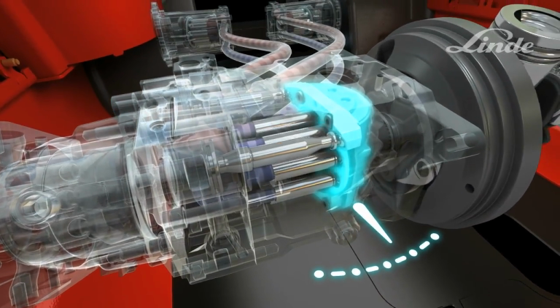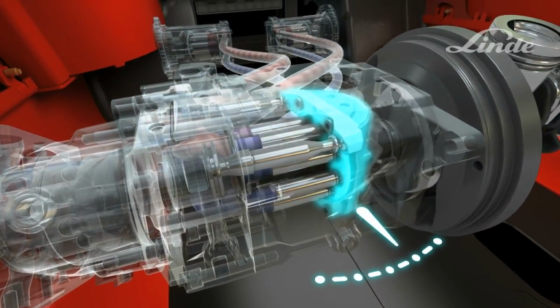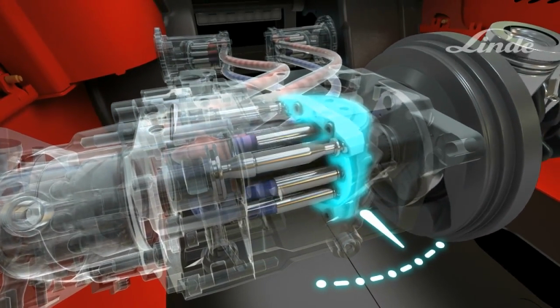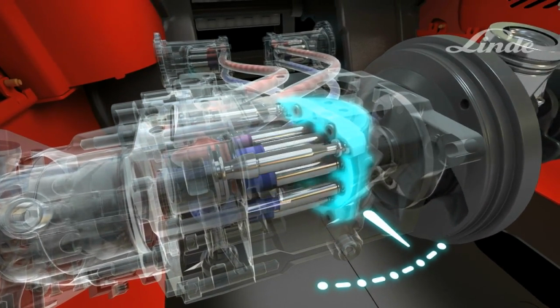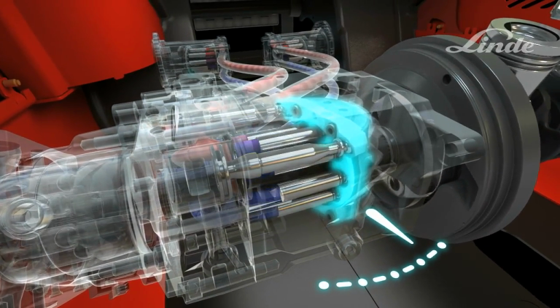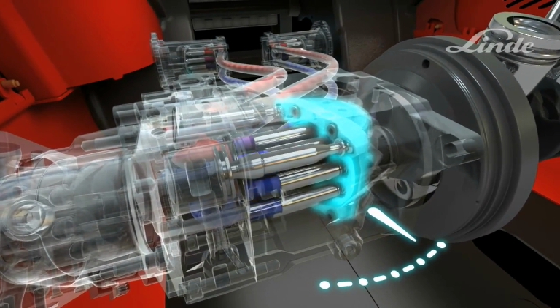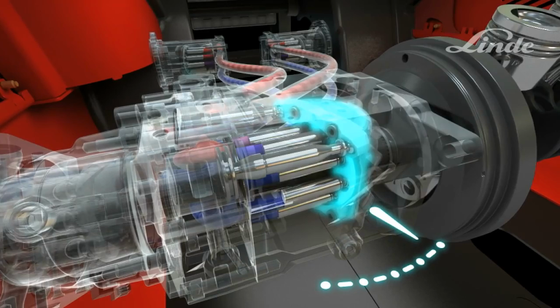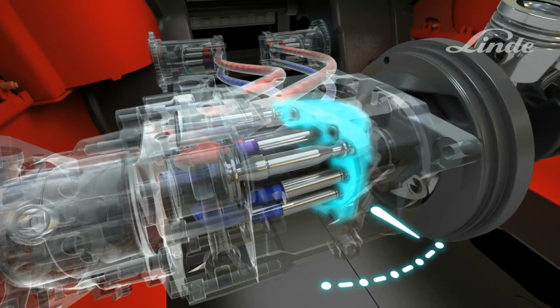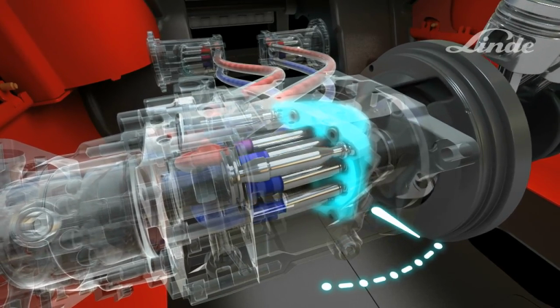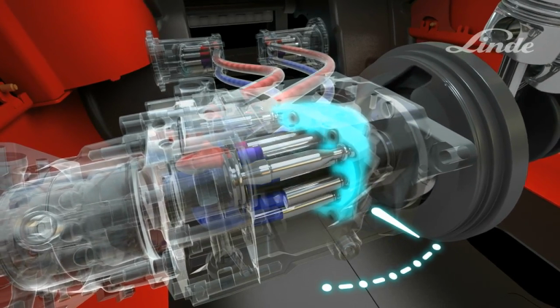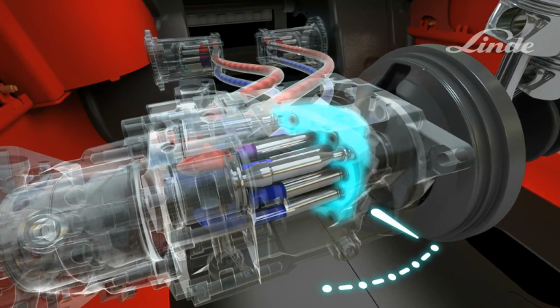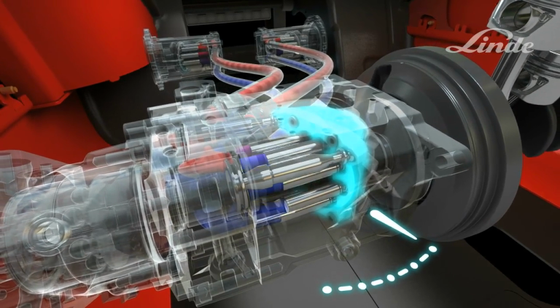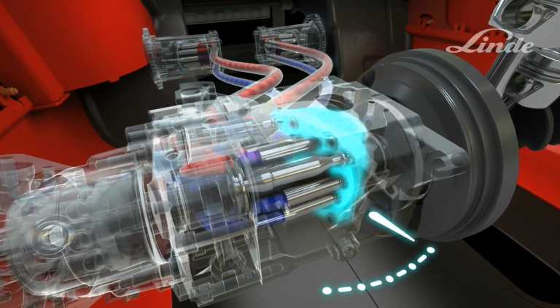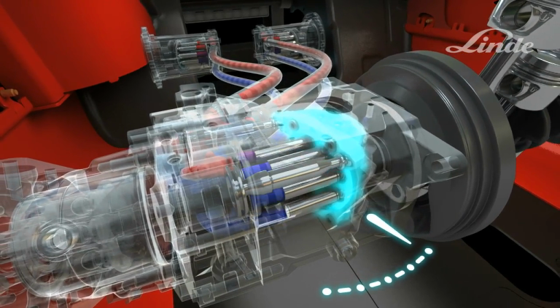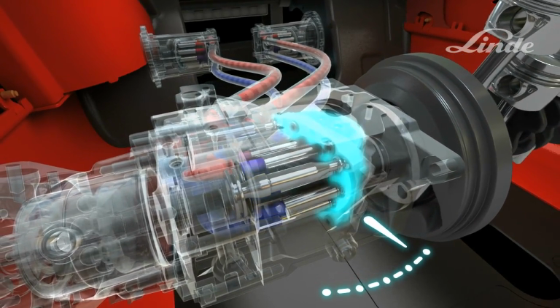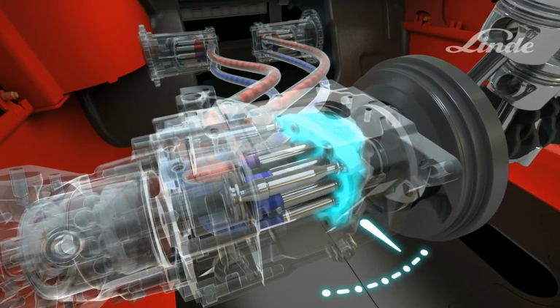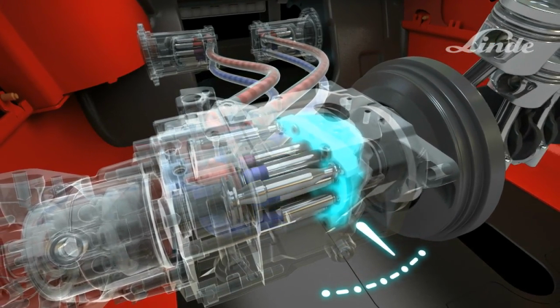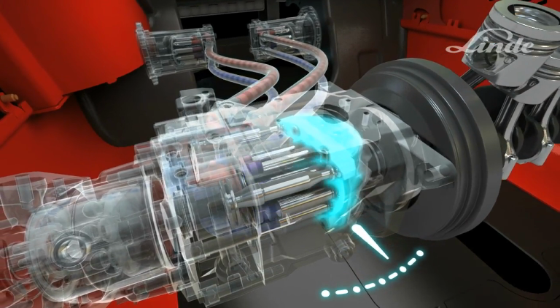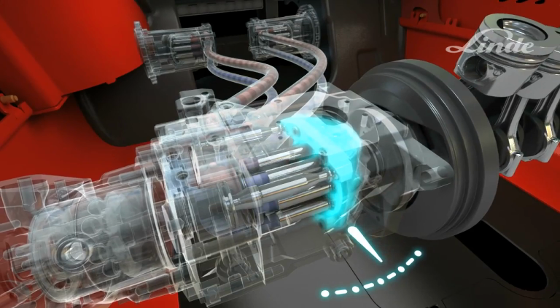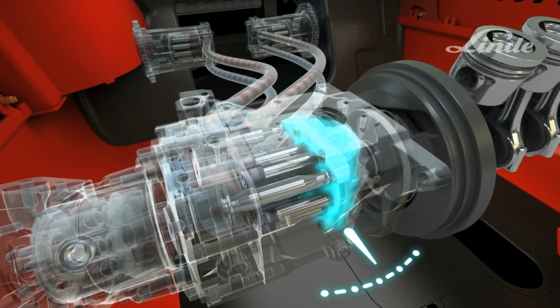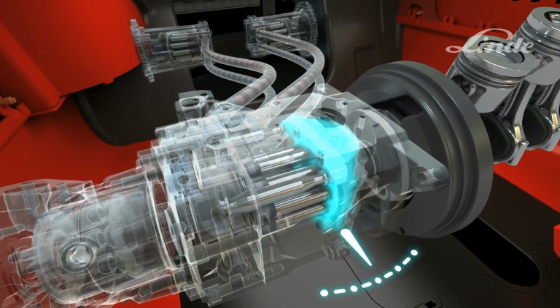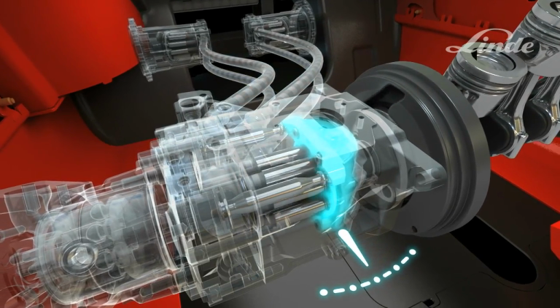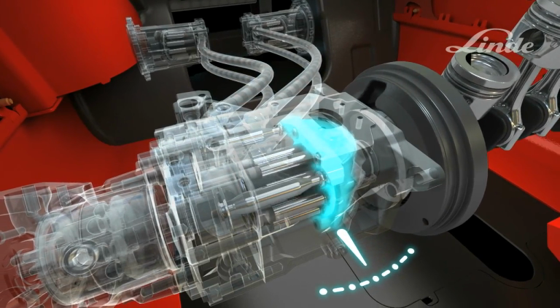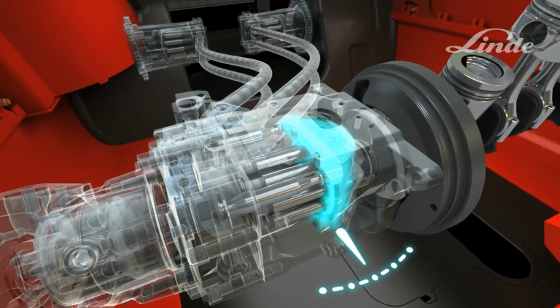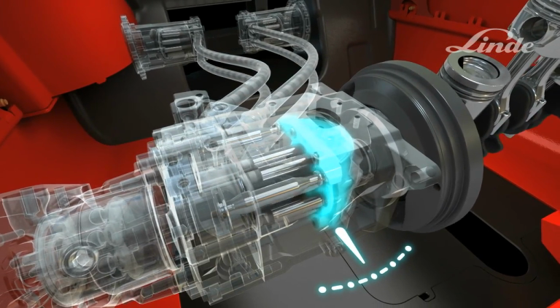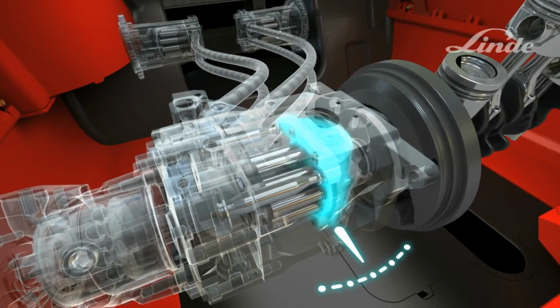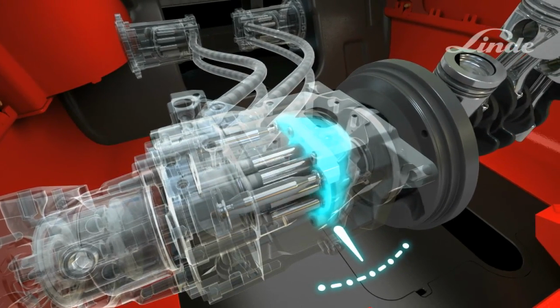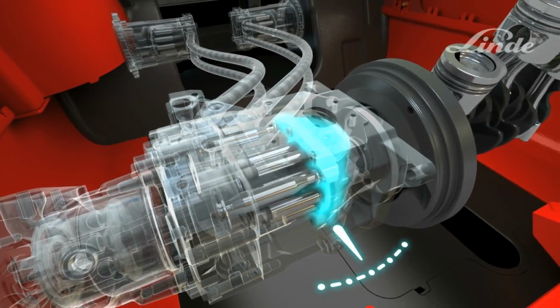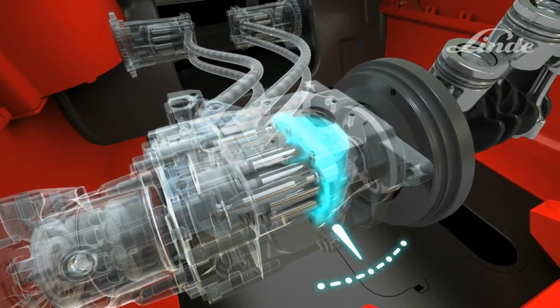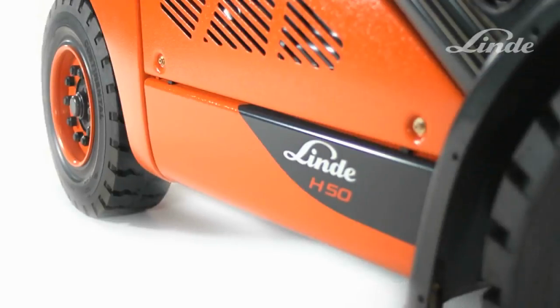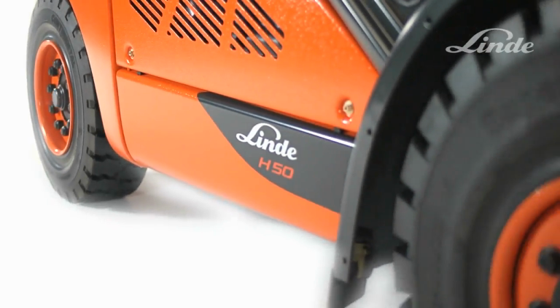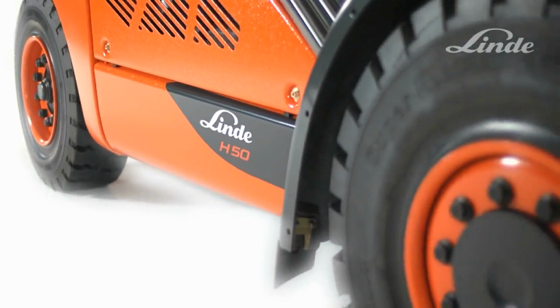If the swash plate swivels back, the truck decelerates without the need for an additional braking system and without any wear and tear to components. When the swash plate is in a neutral position, no oil flows and the truck remains stationary.